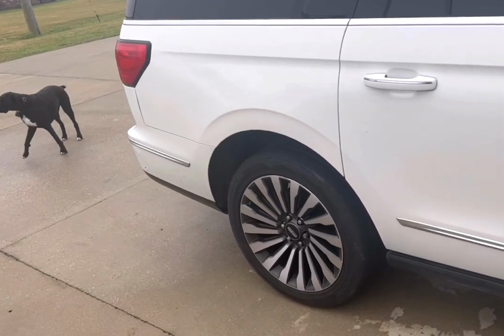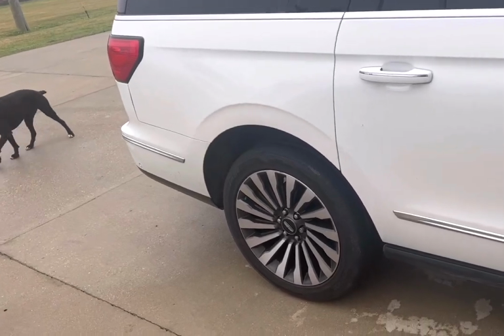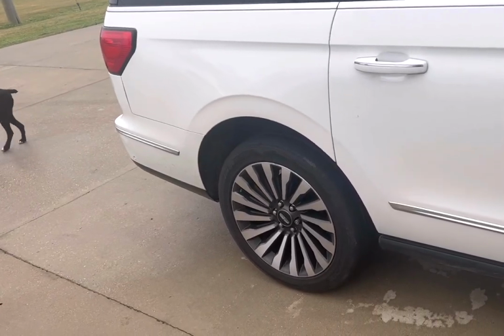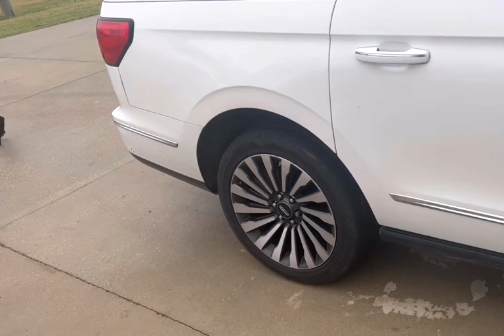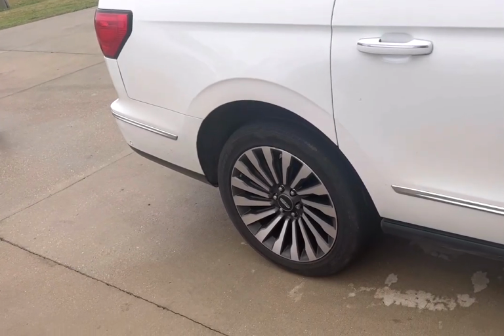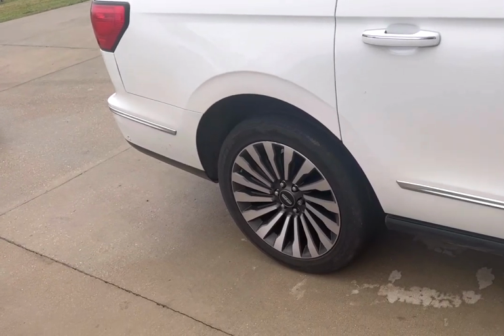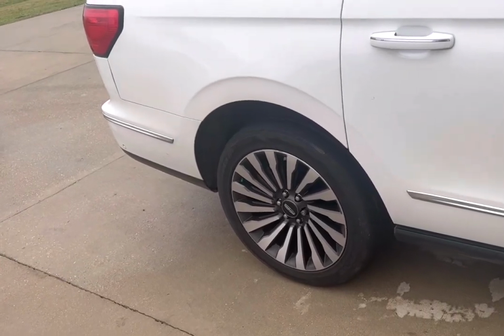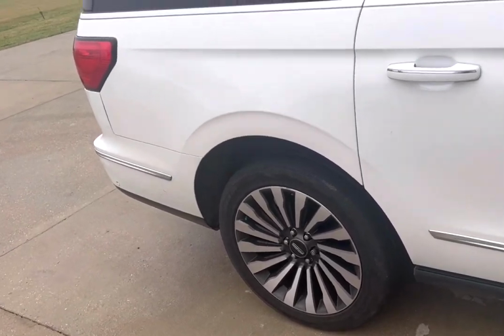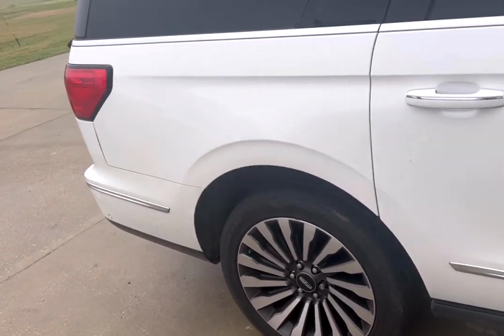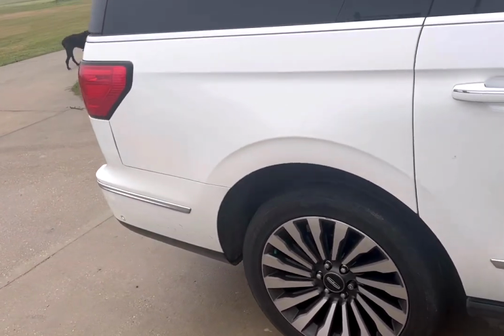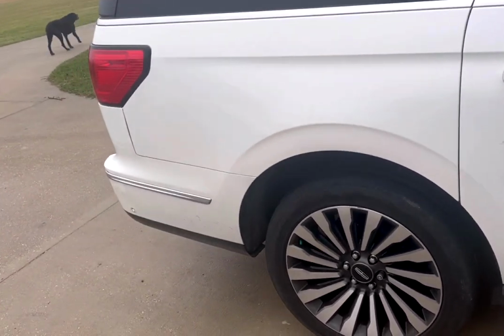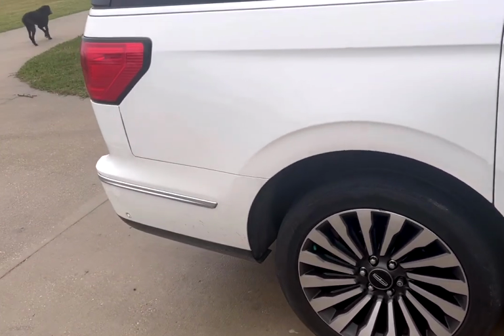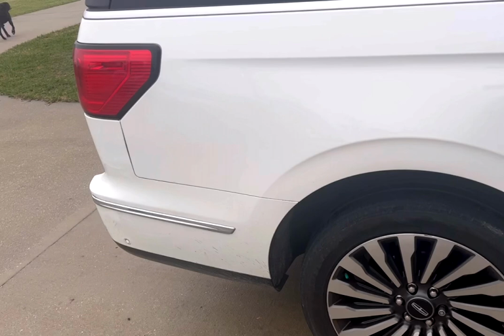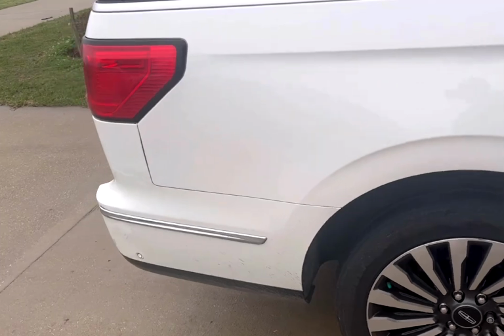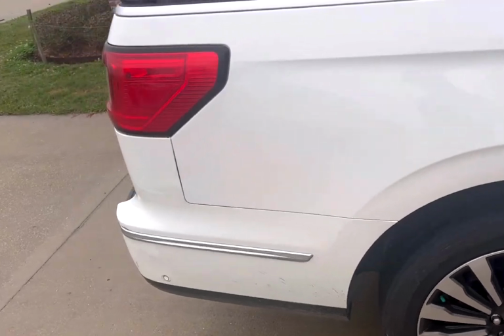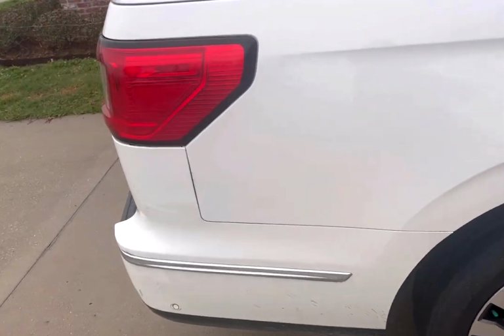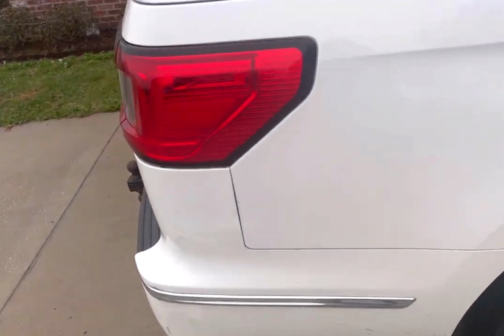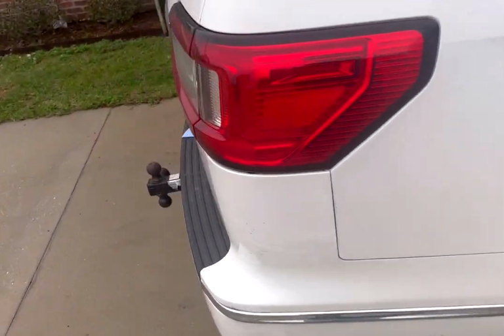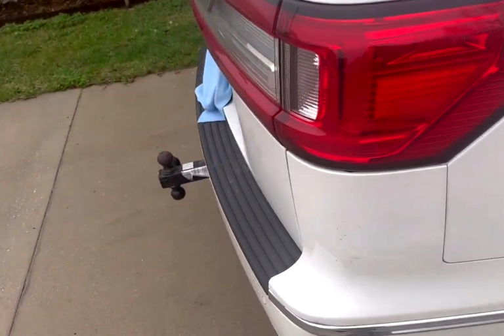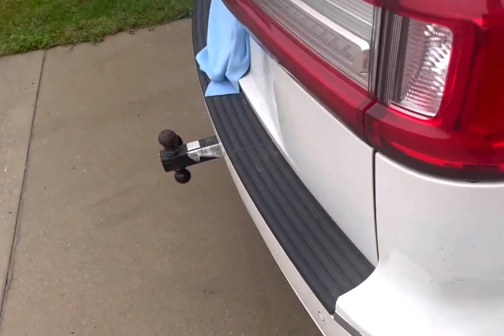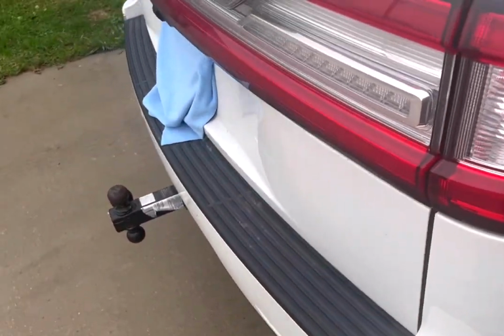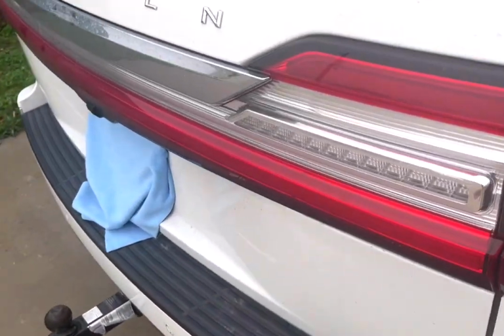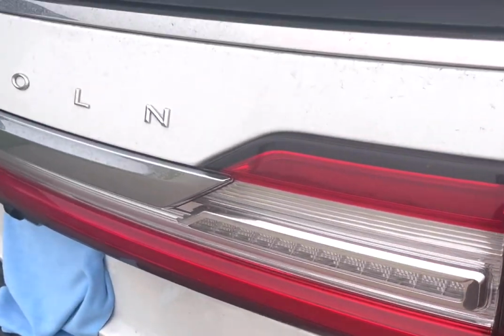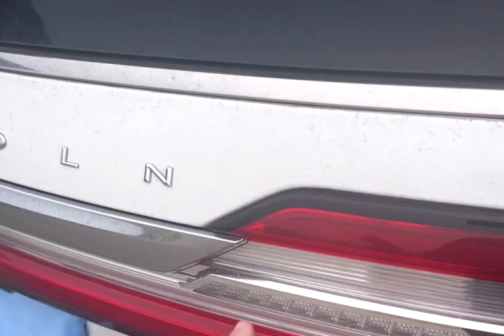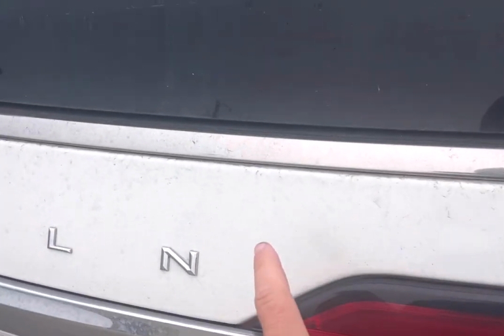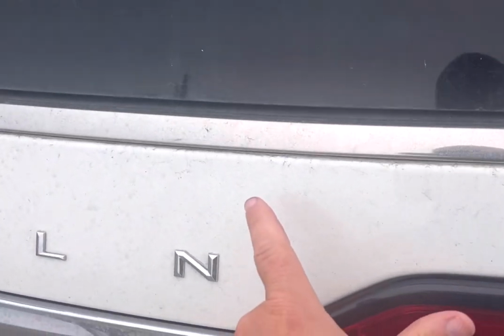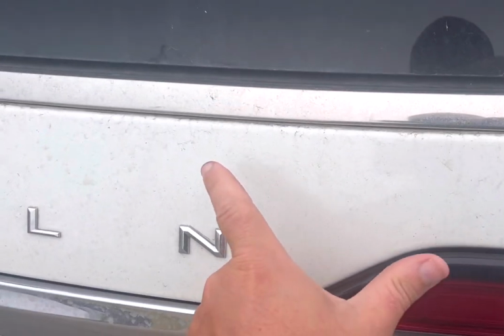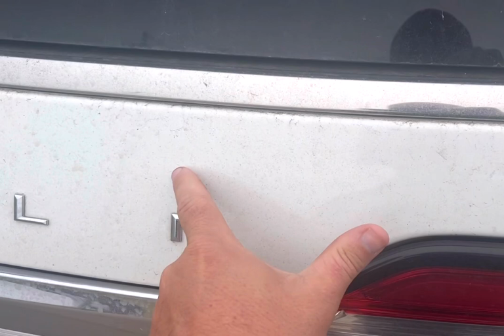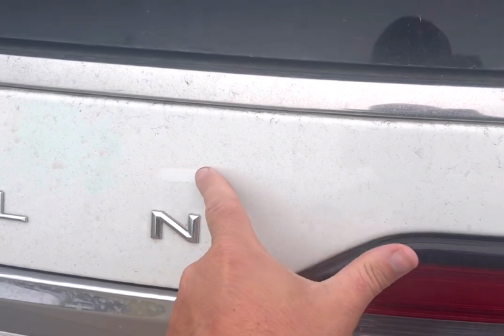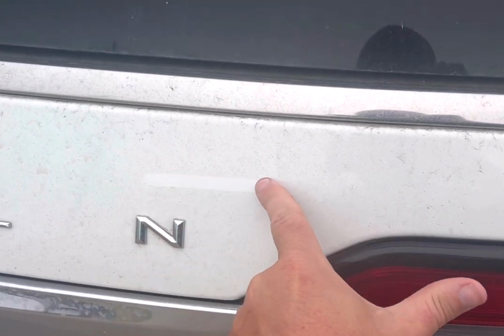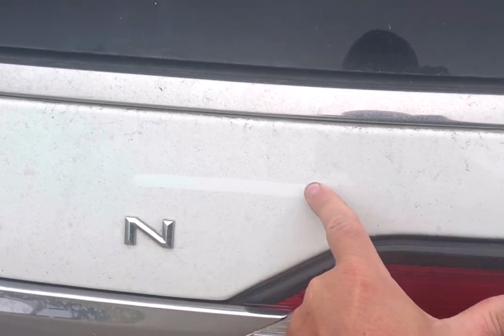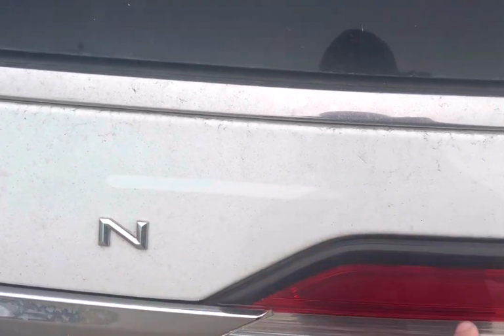Gunny here once again from Gunny Wyrm. Morning people. We got the Navigator again. This time it's the full detail — it's a little bit more than normal. Sorry for the background noise.